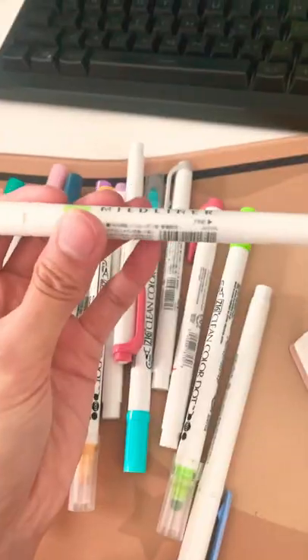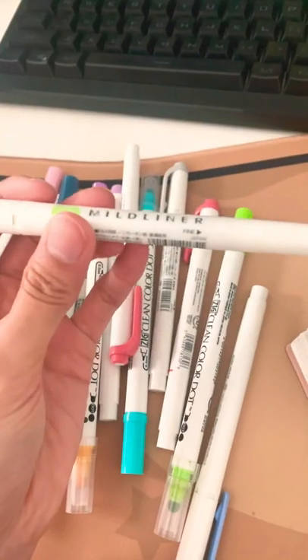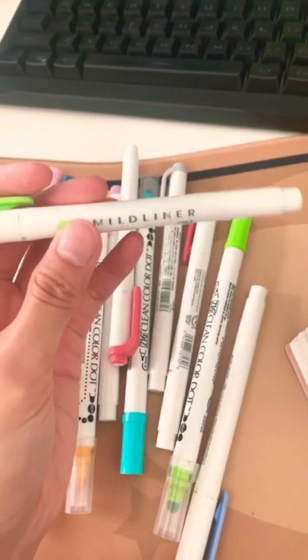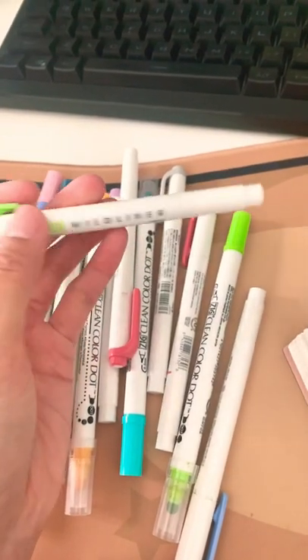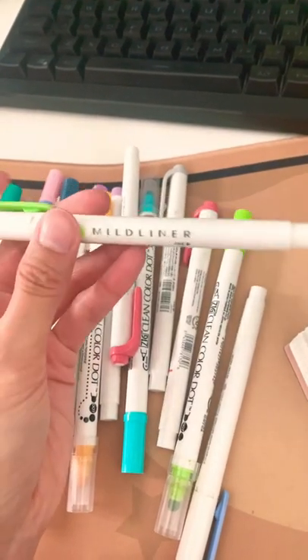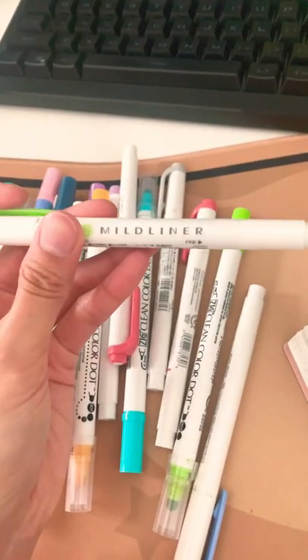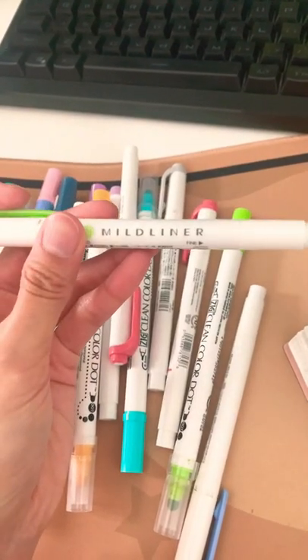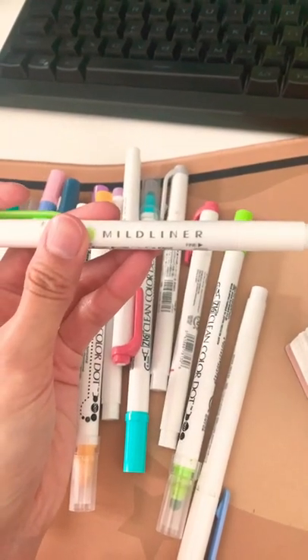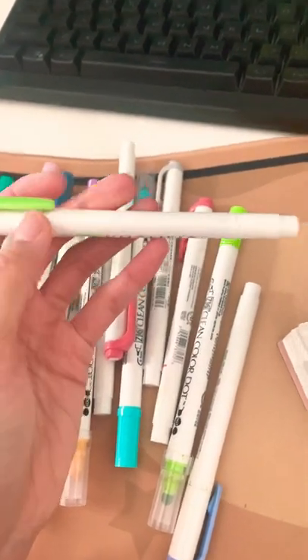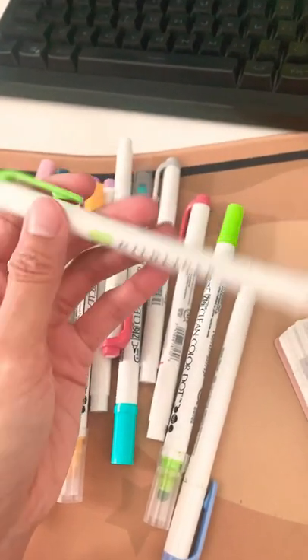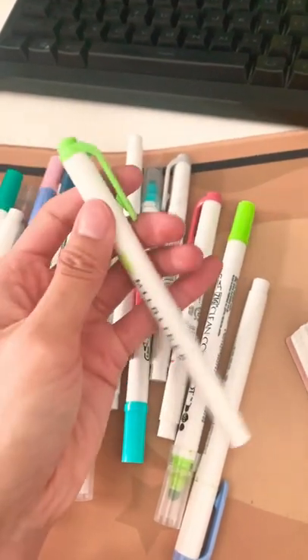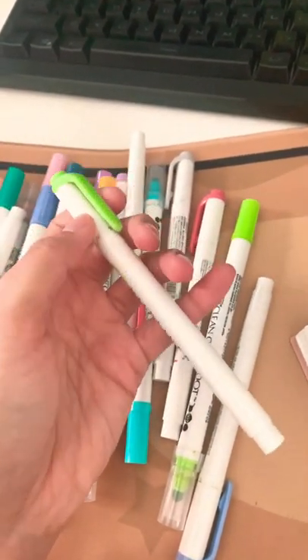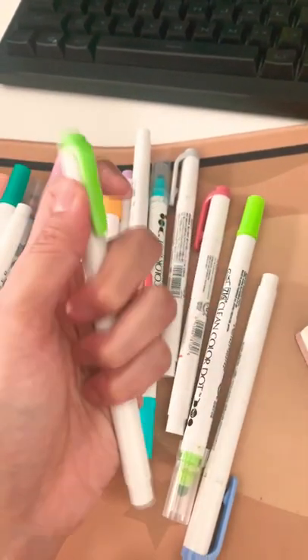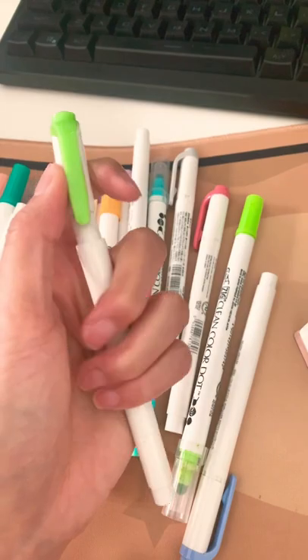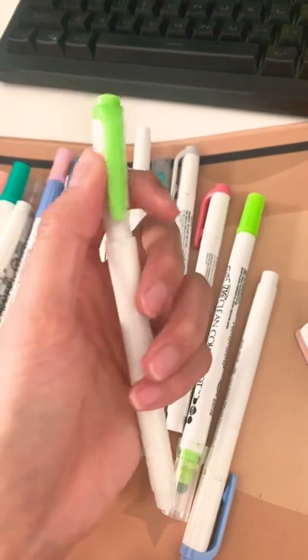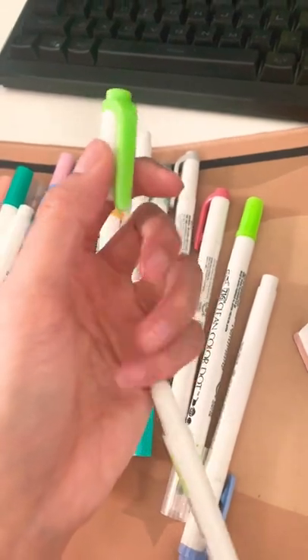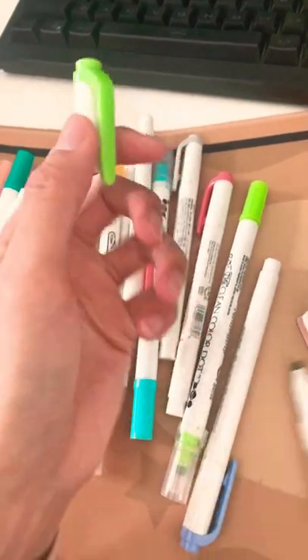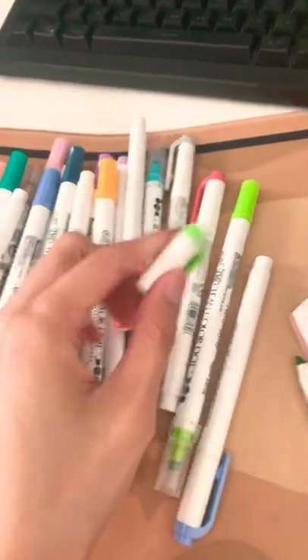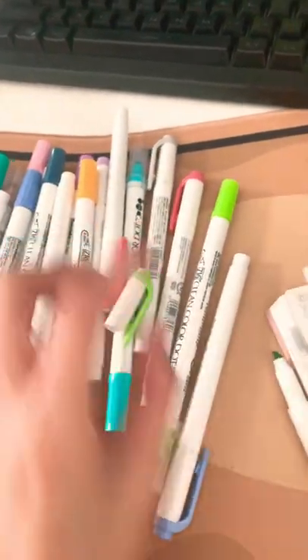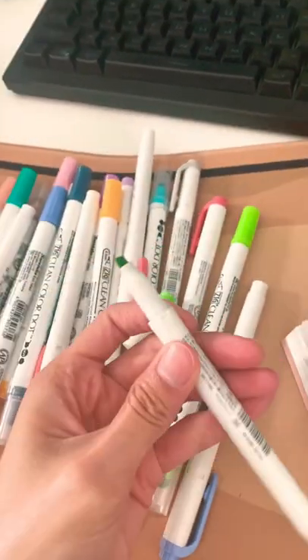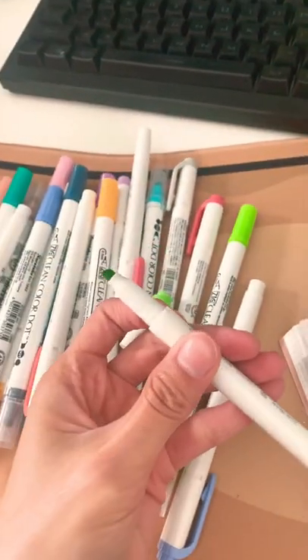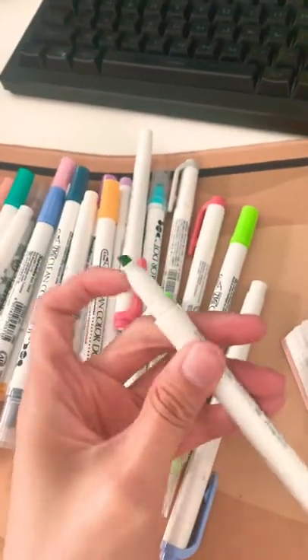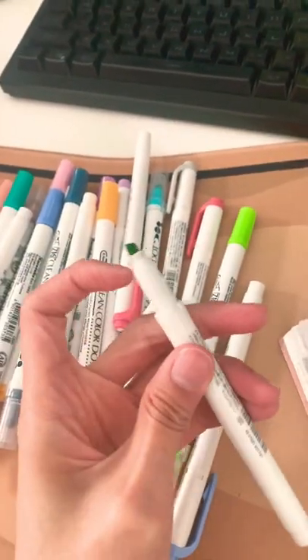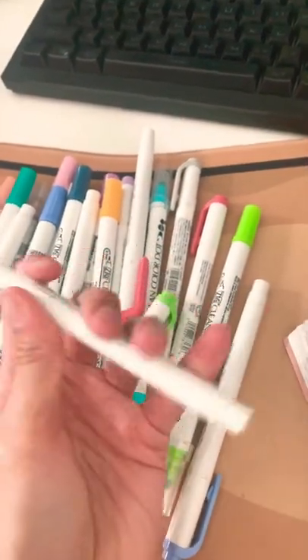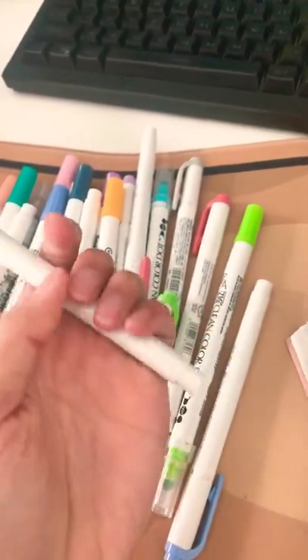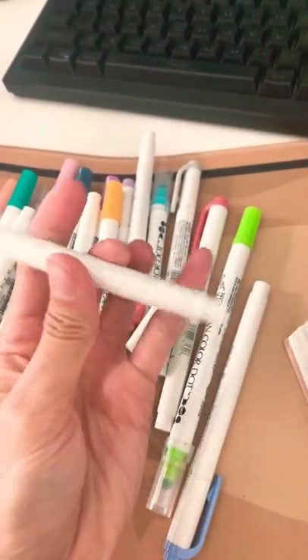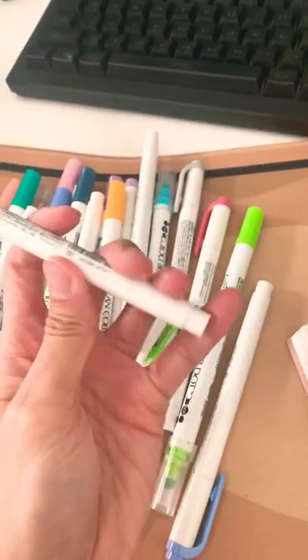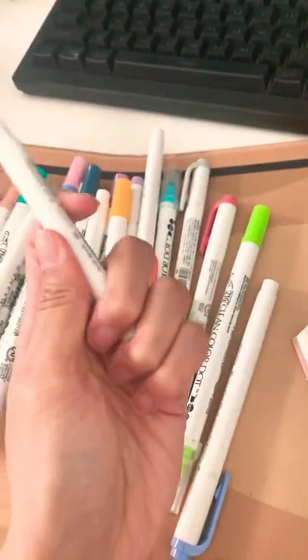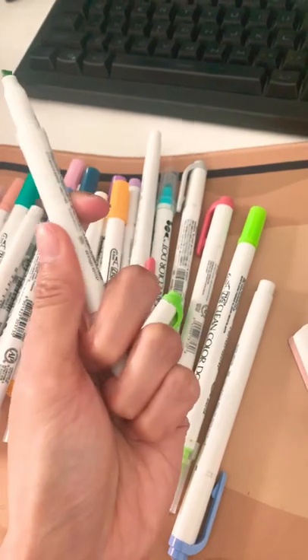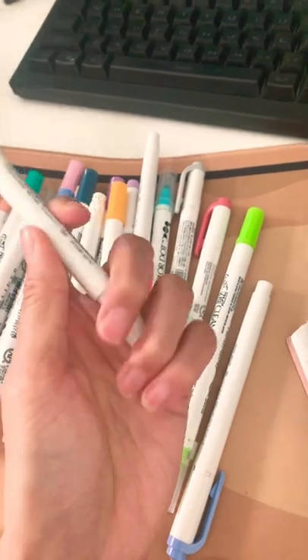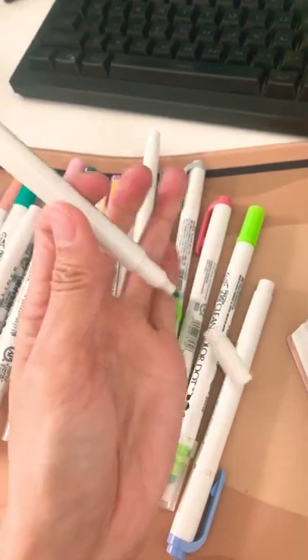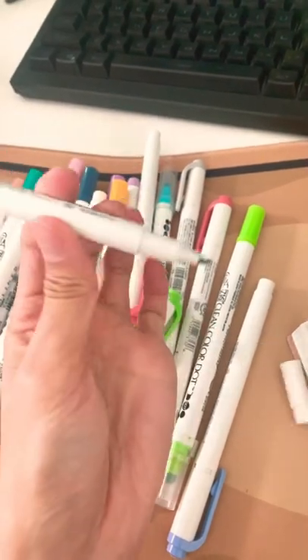There's only two brands in here. The first one is My Liner. My Liner is a highlighter that has both ends — a marker with the thicker tip, and at the end is more thin, fine.